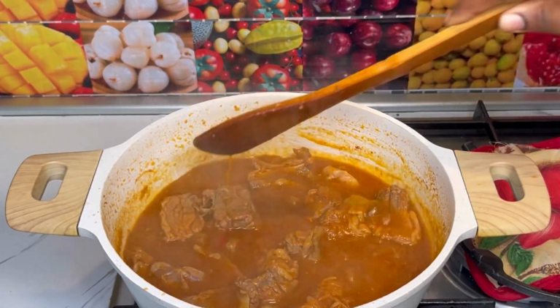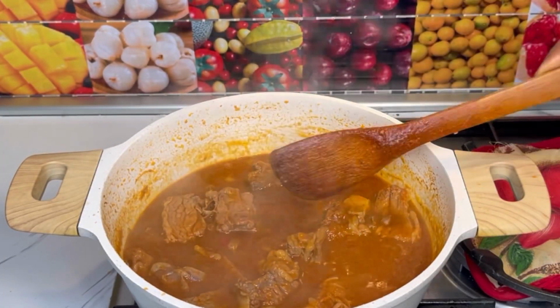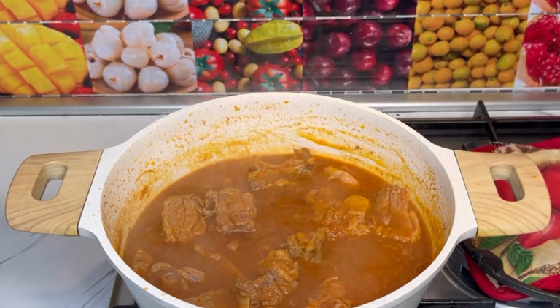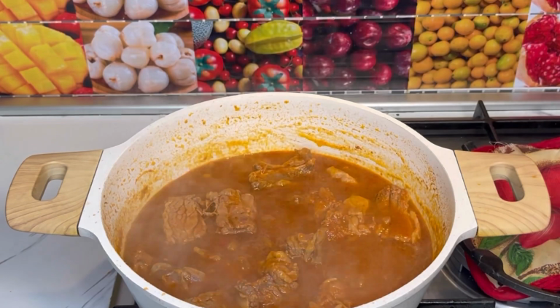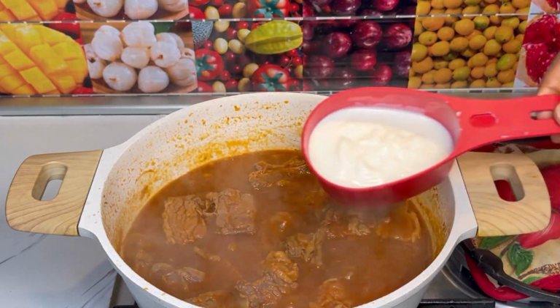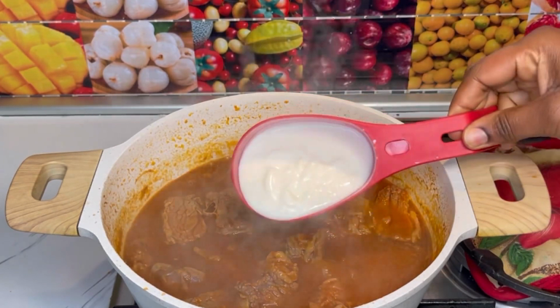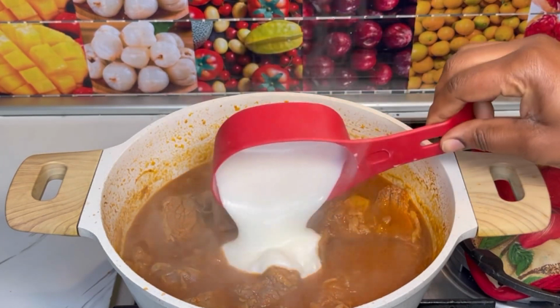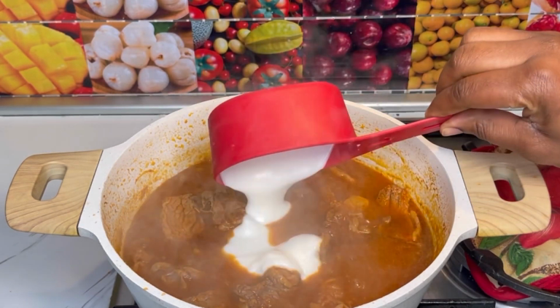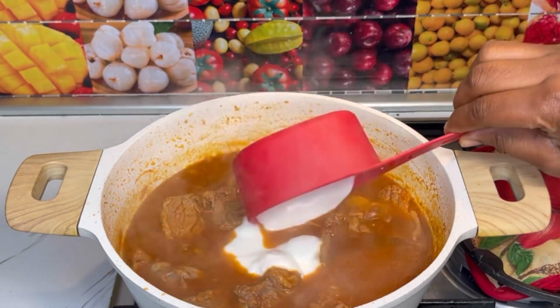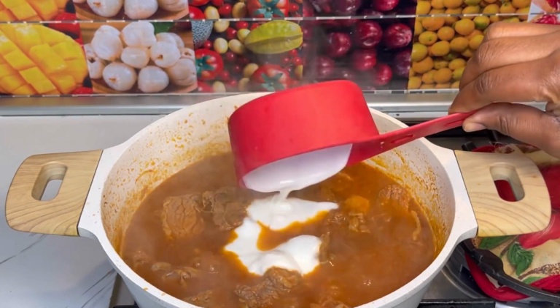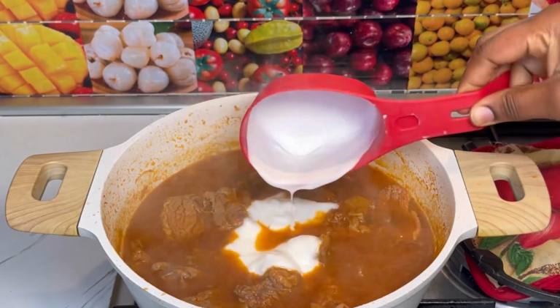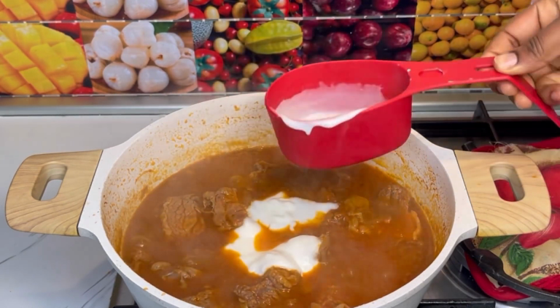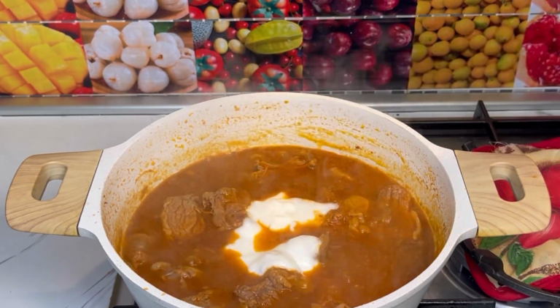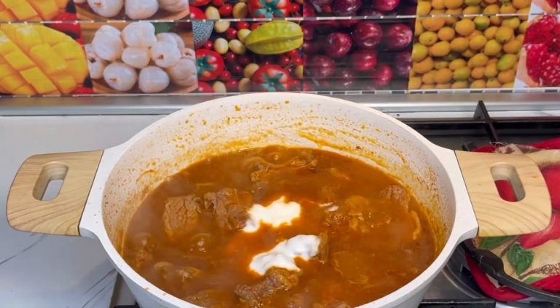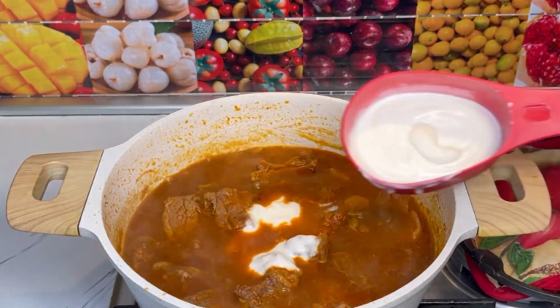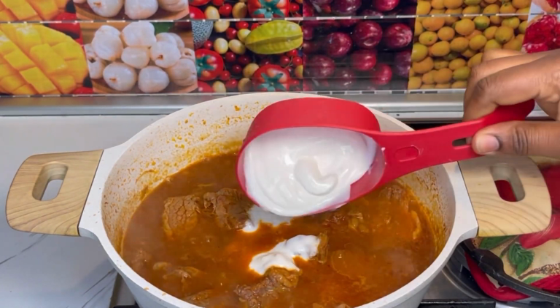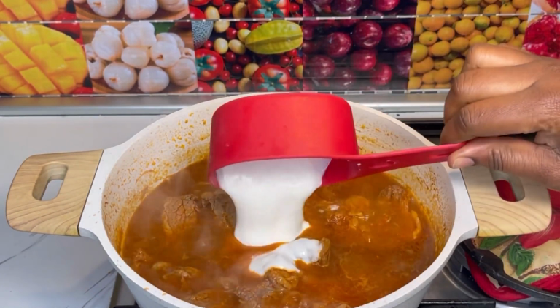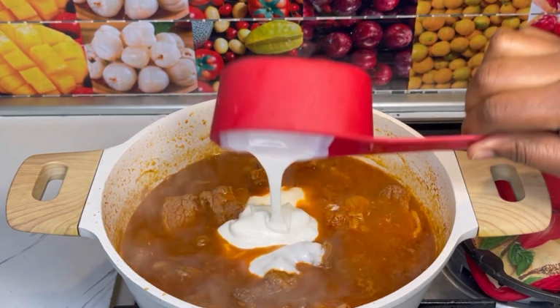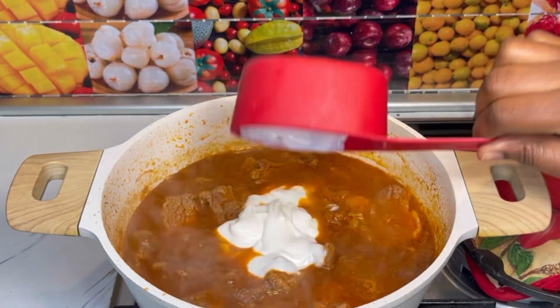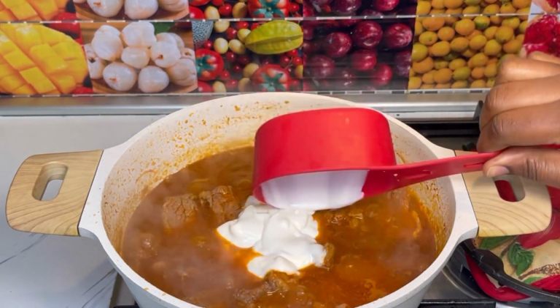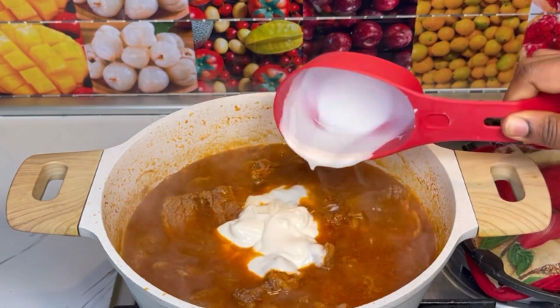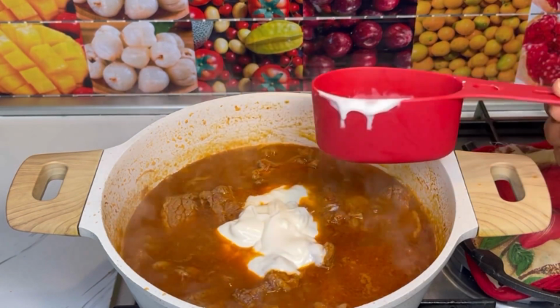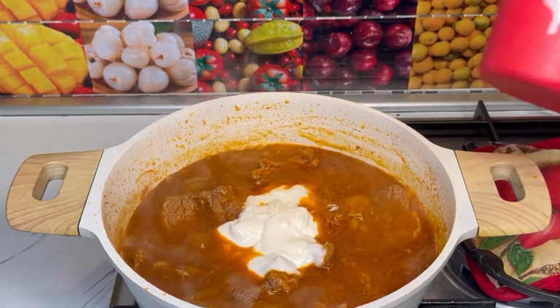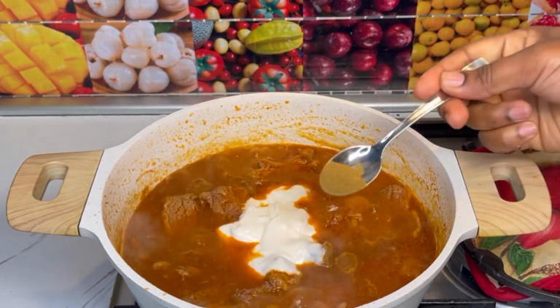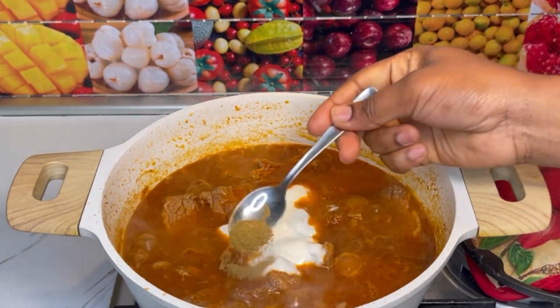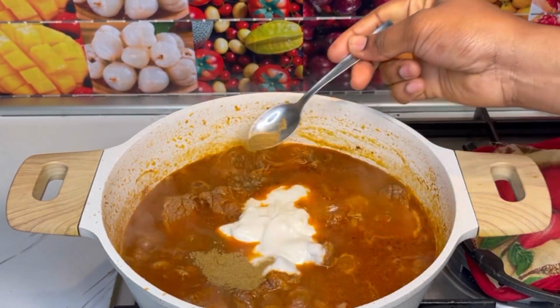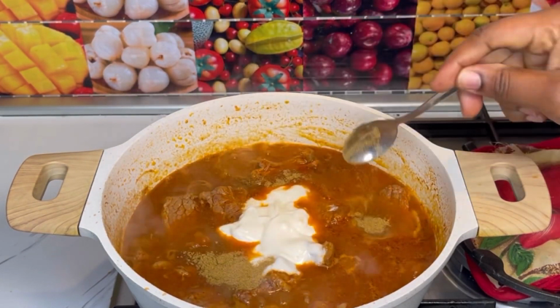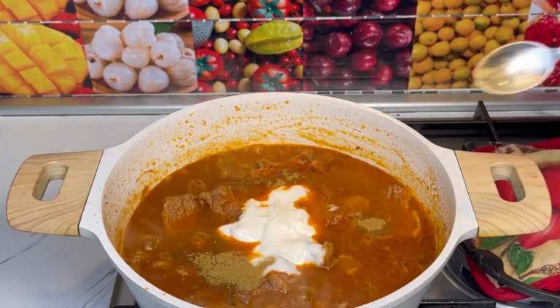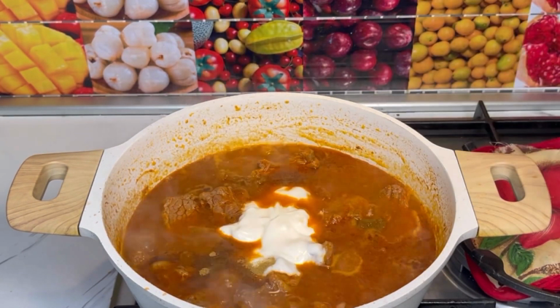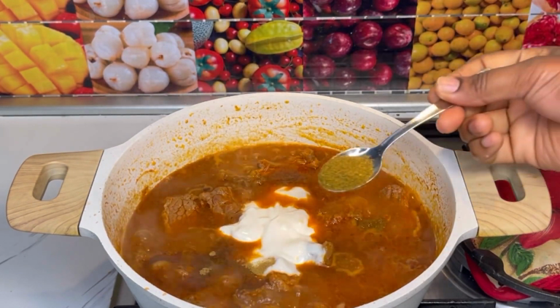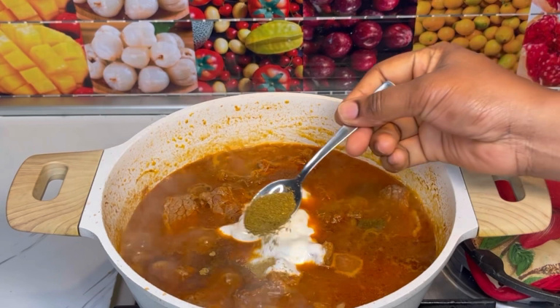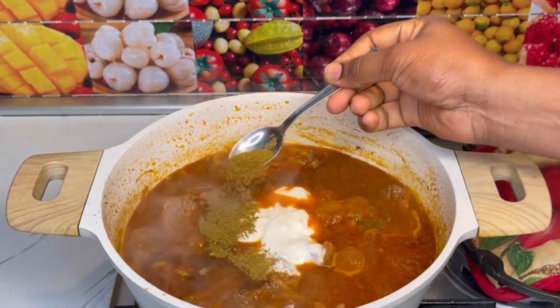If you cover it fully, the vapor will turn back into liquid and go back into the sauce. So make sure you cover it halfway through and then let it cook.